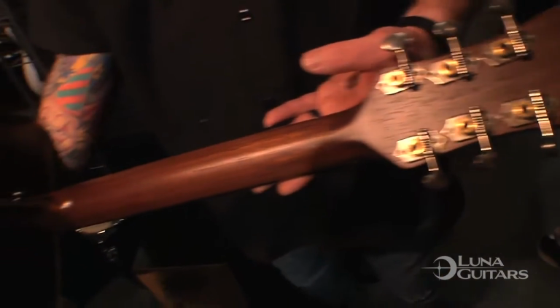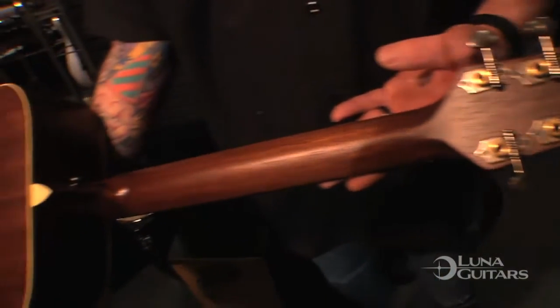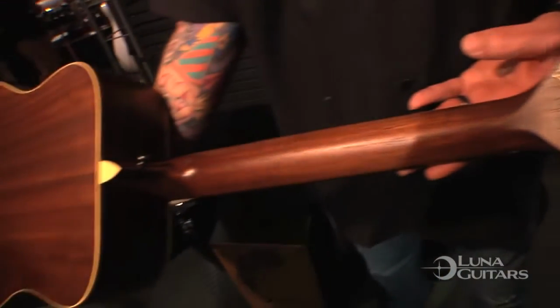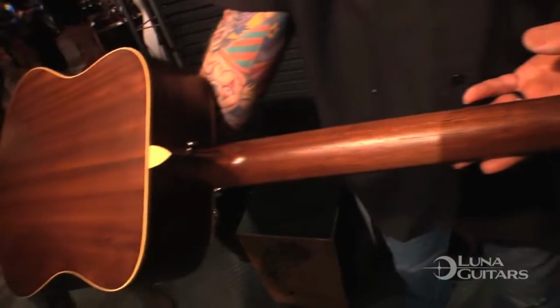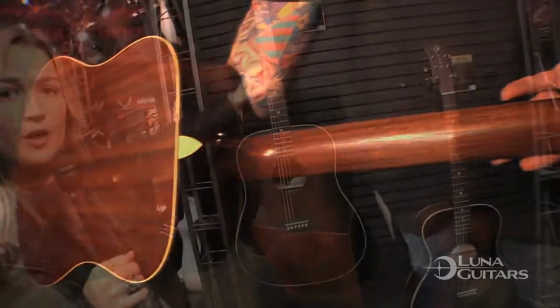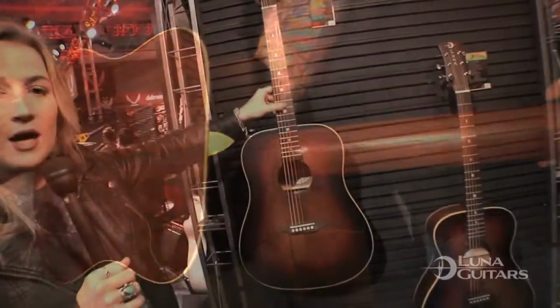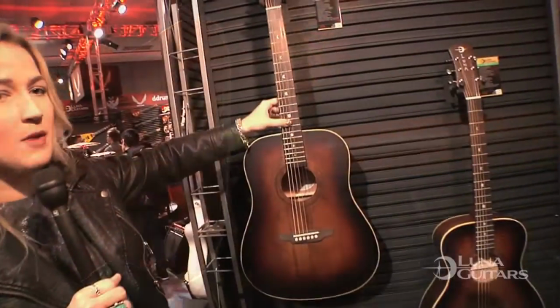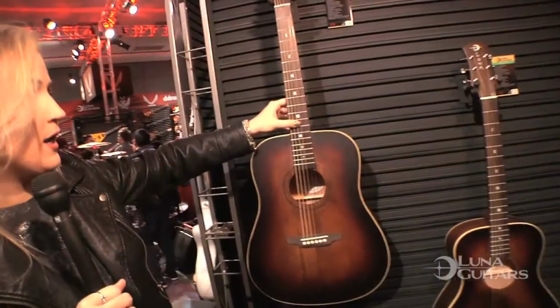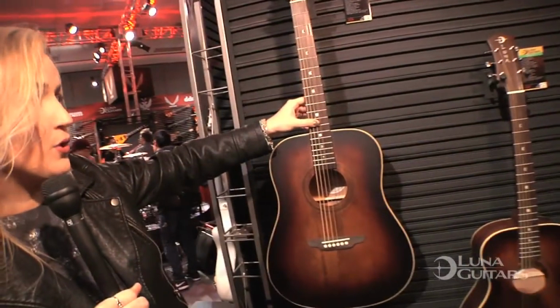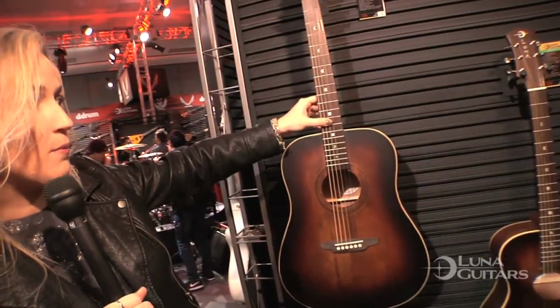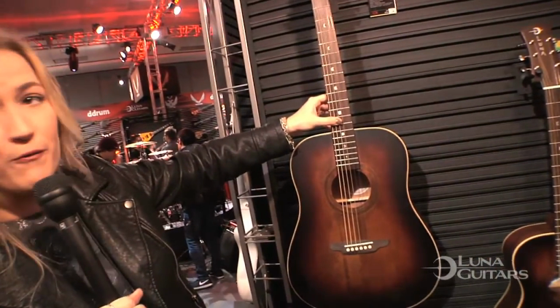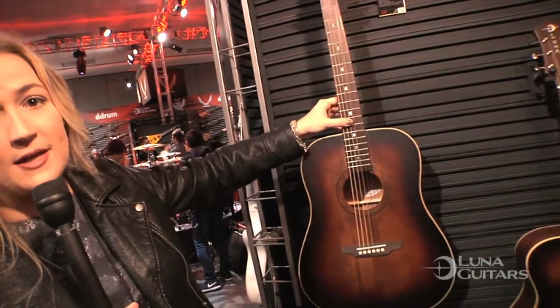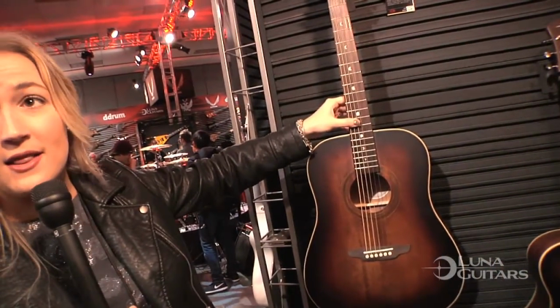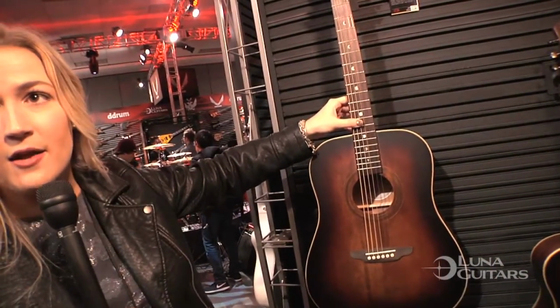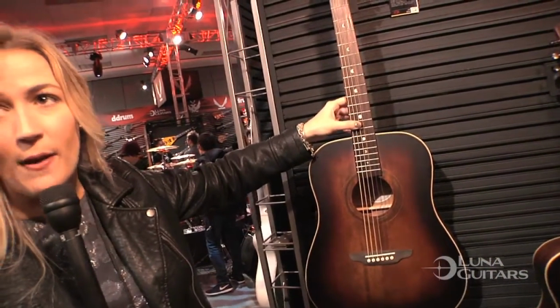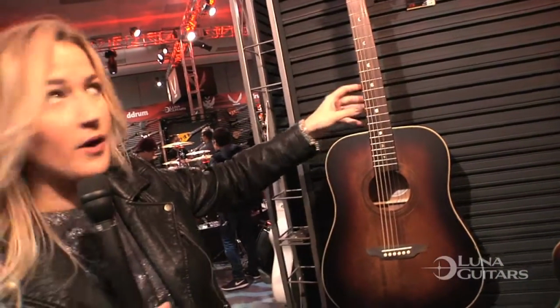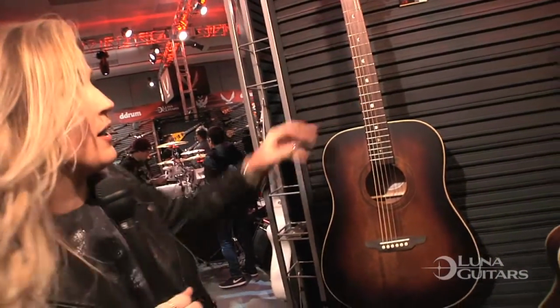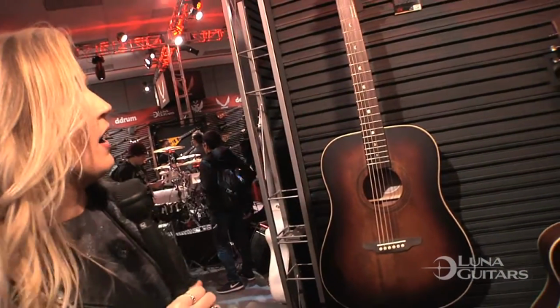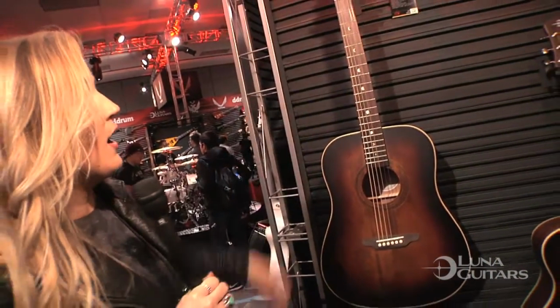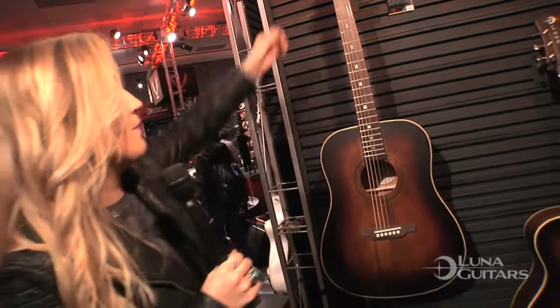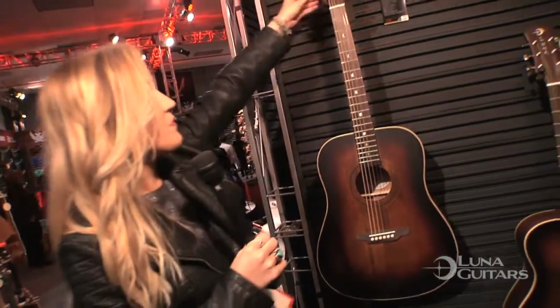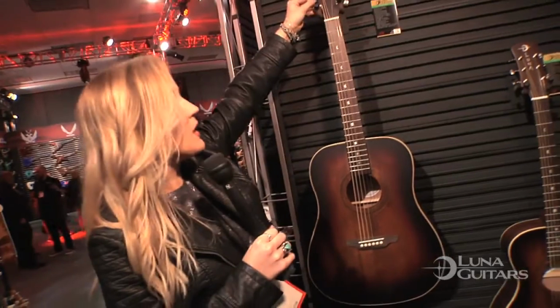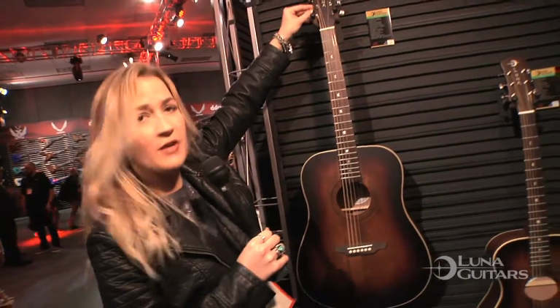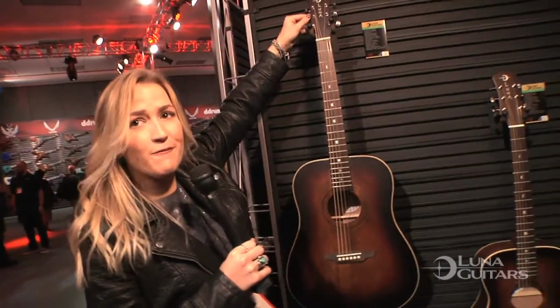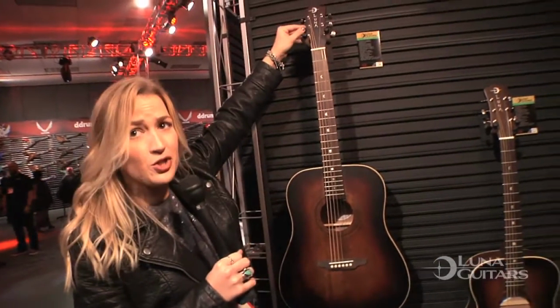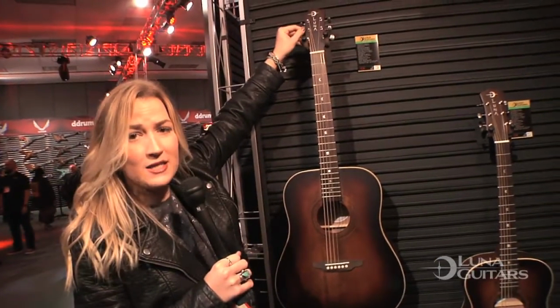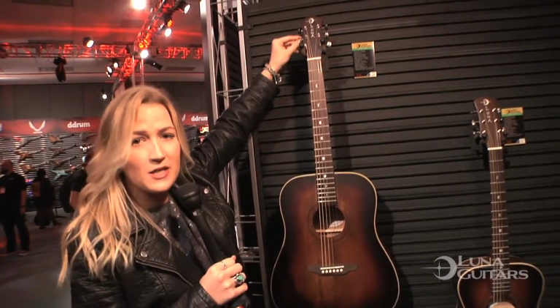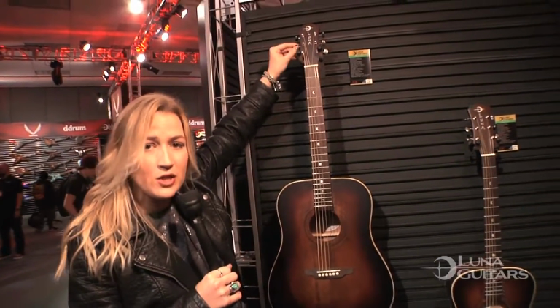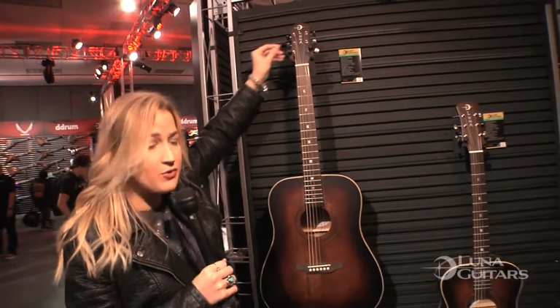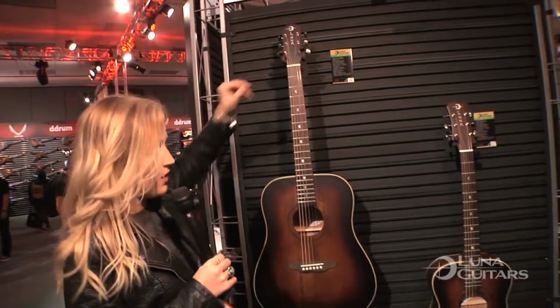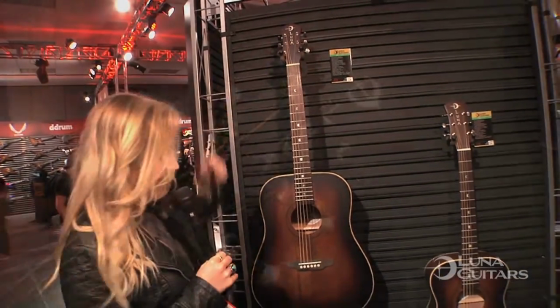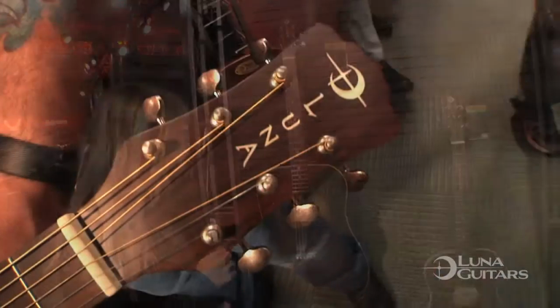Got our typical, customary Luna Moonphase inlay on the fretboard here. Kind of a distressed vintage-looking tuner on there for you.